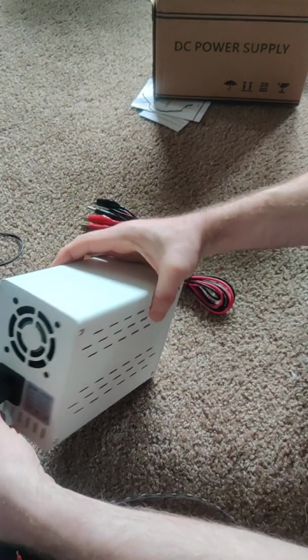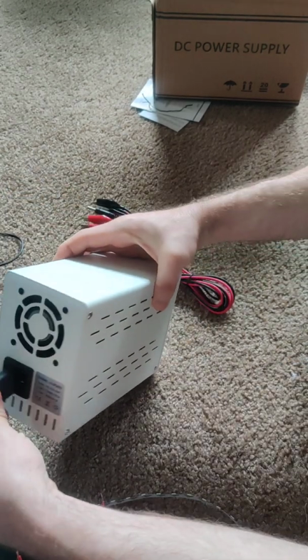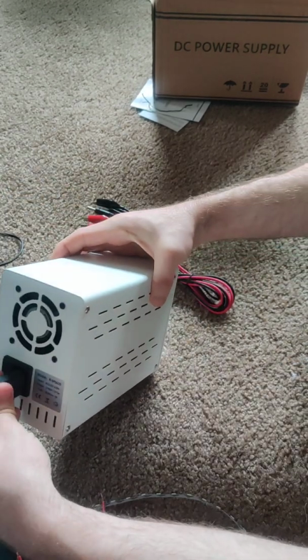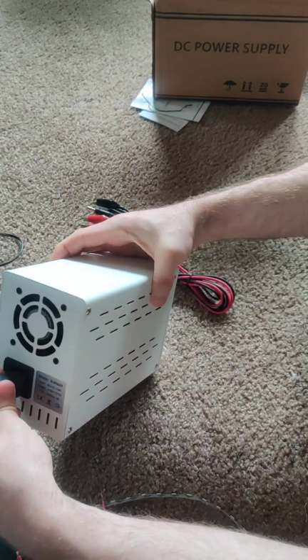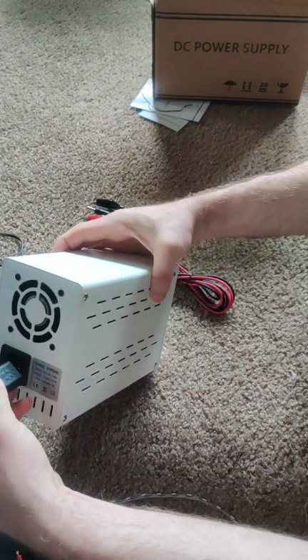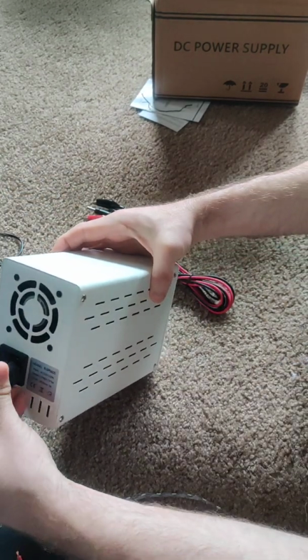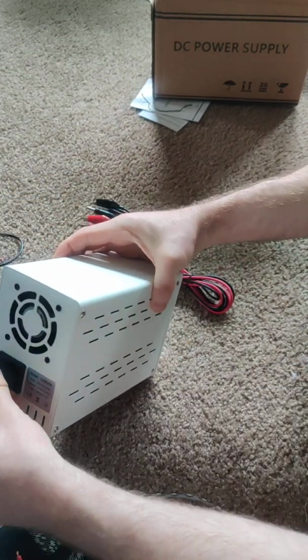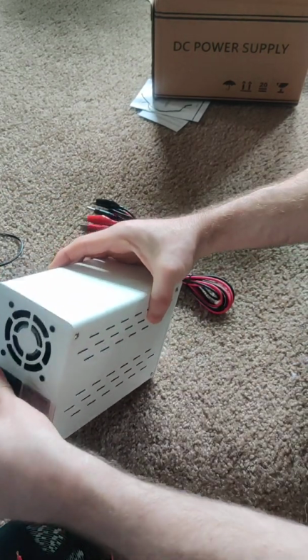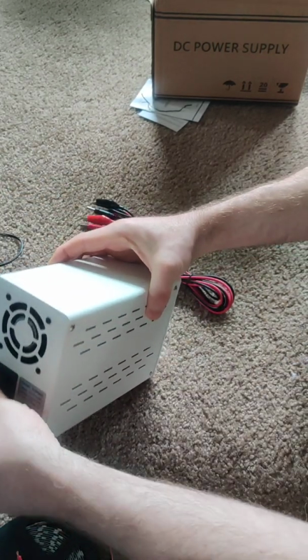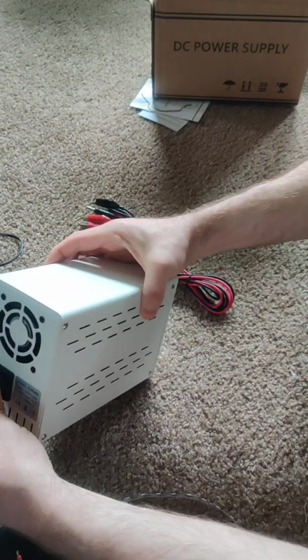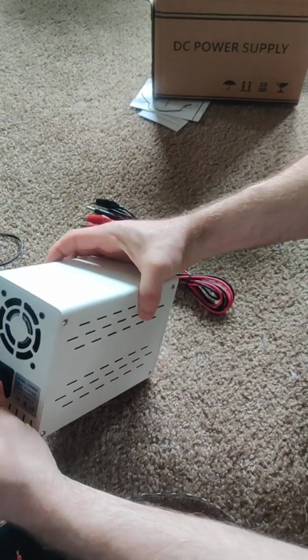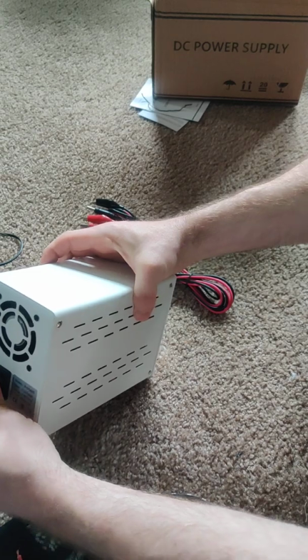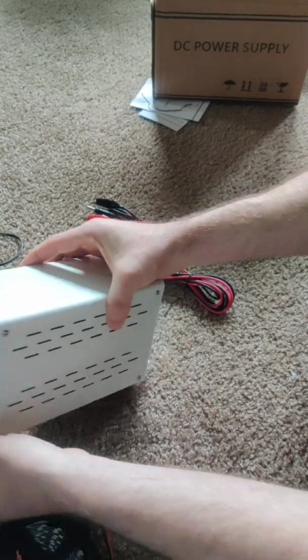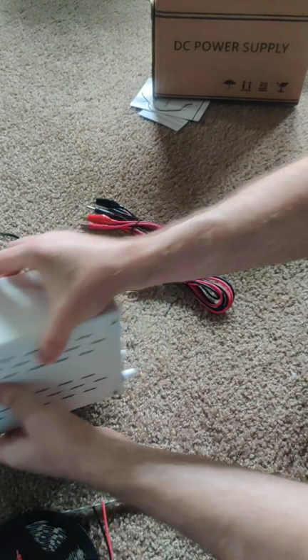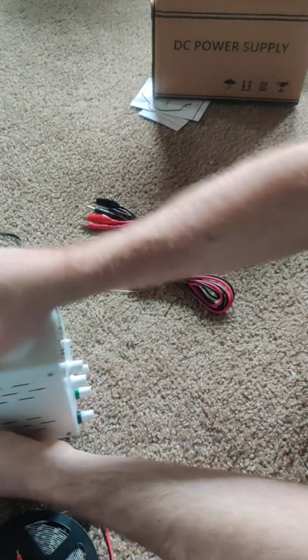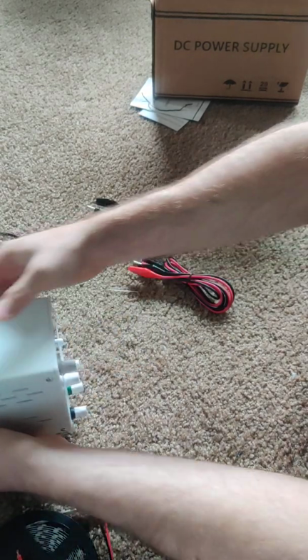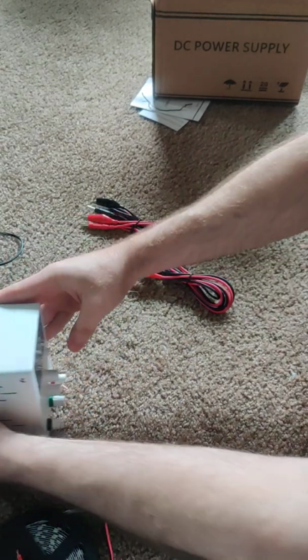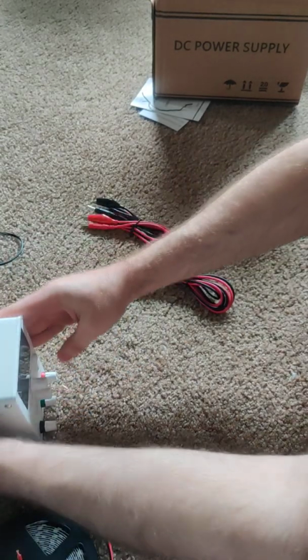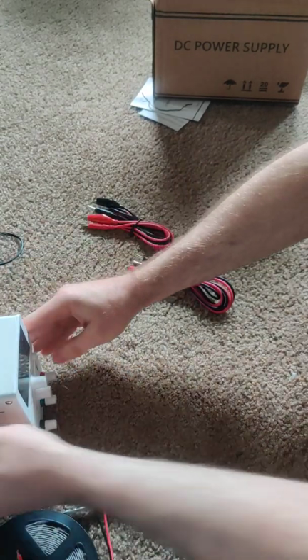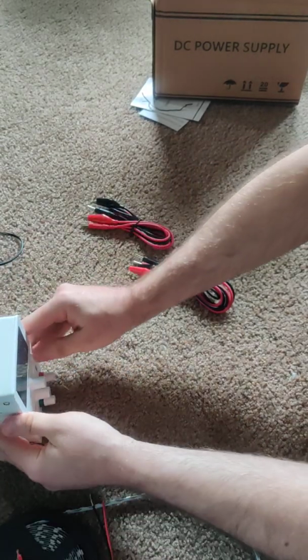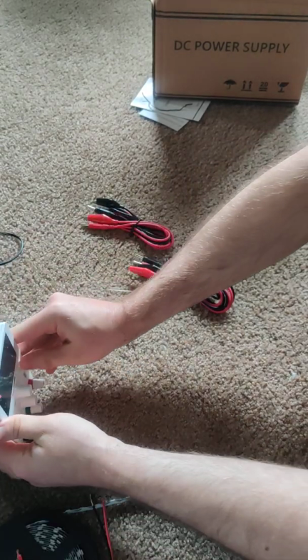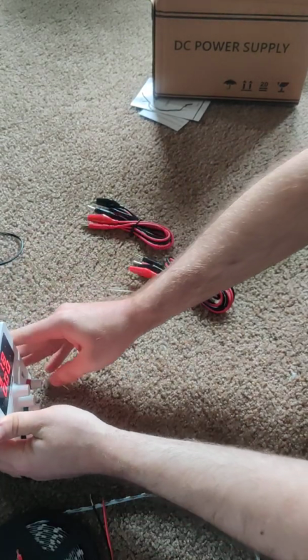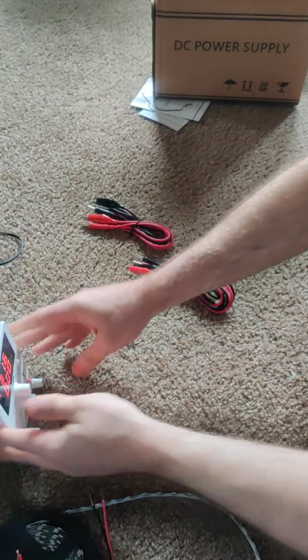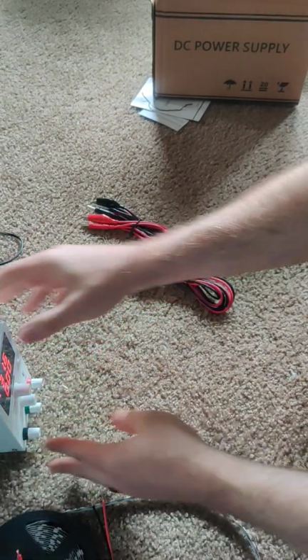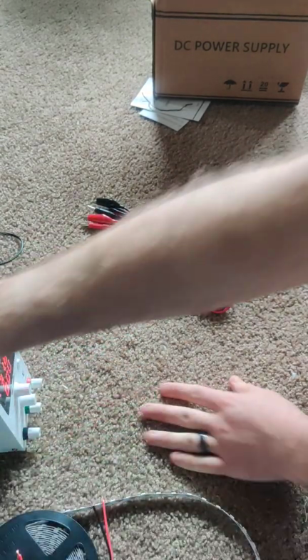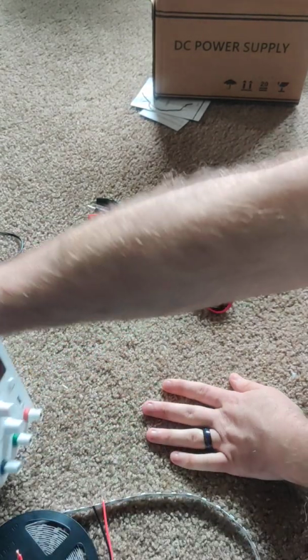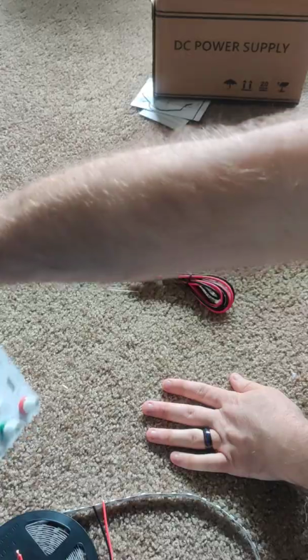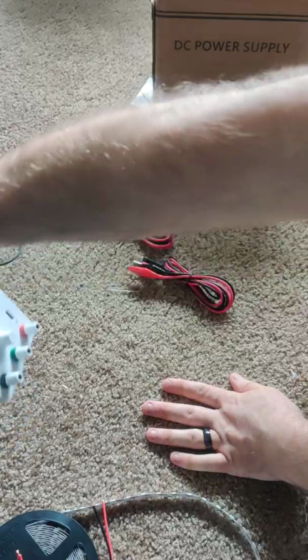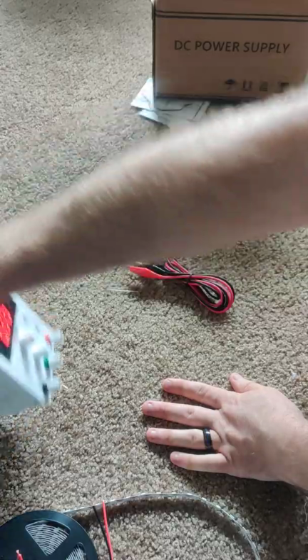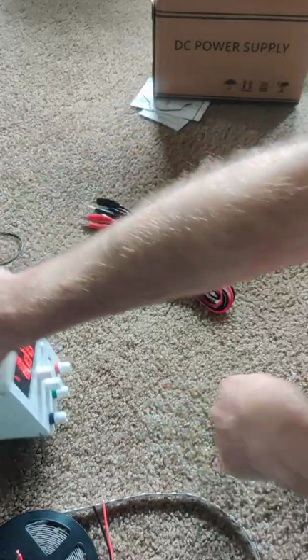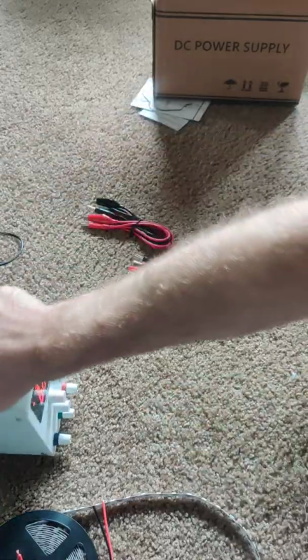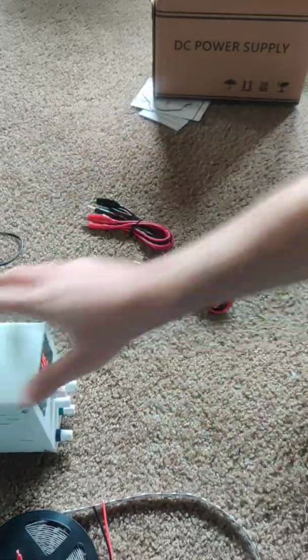It's got a fan, it looks like. Doesn't feel super heavy. We've got a power light on it.